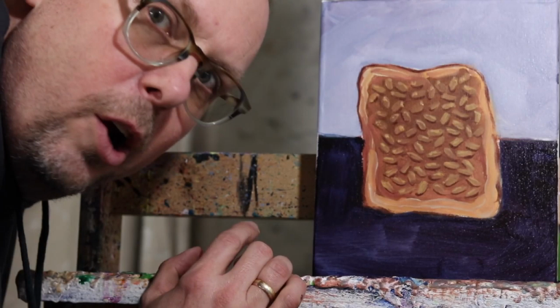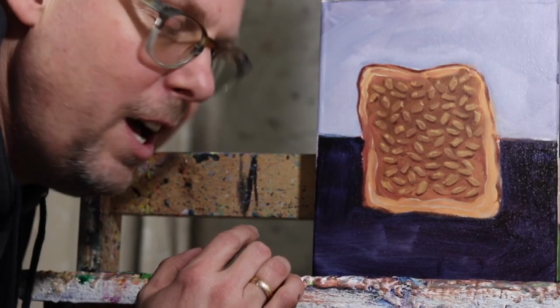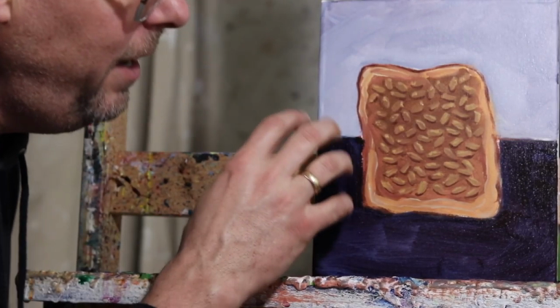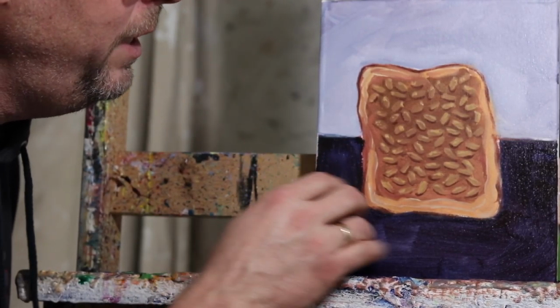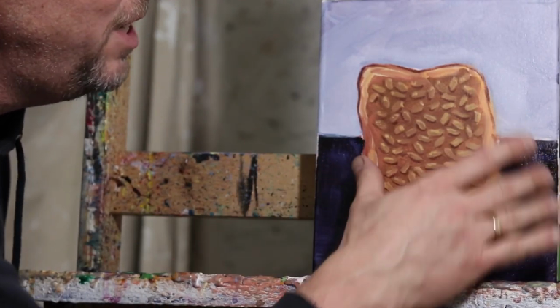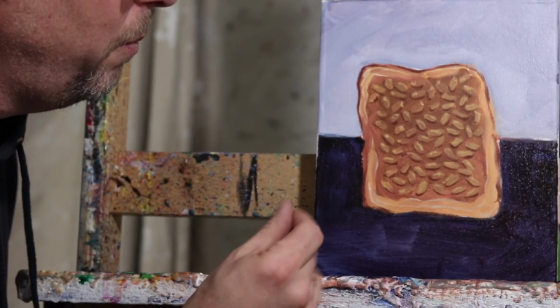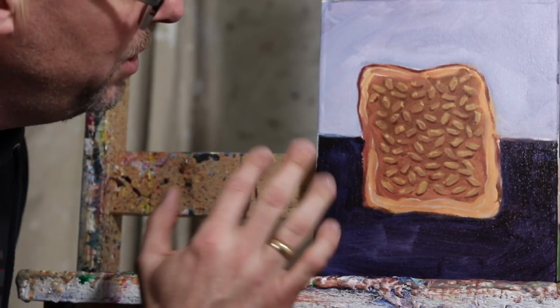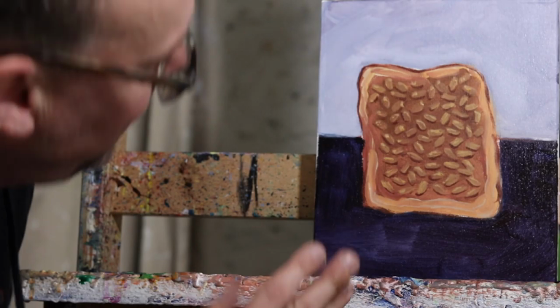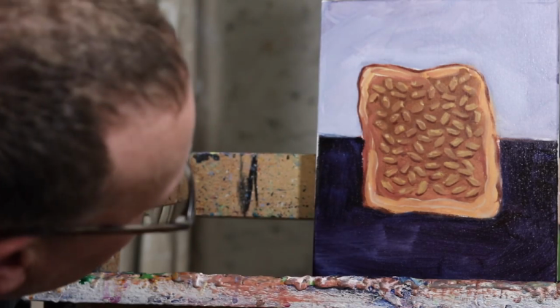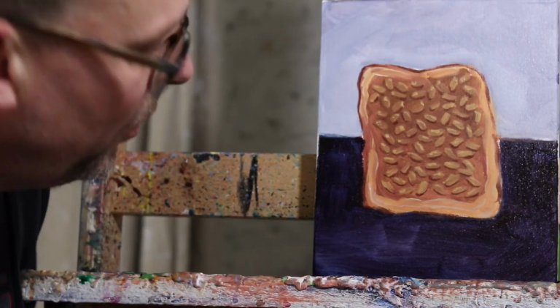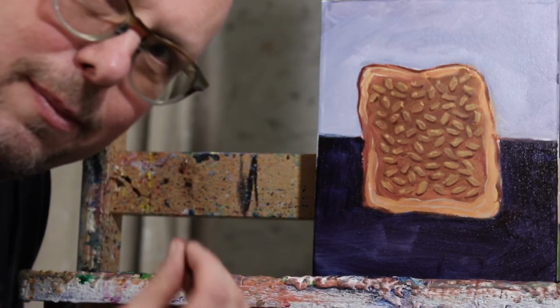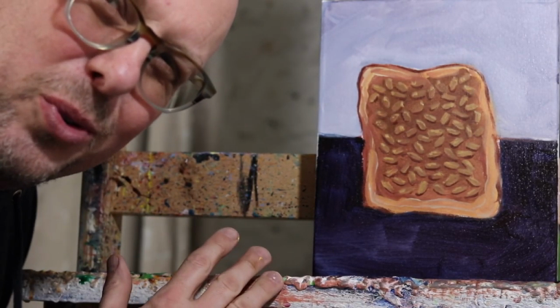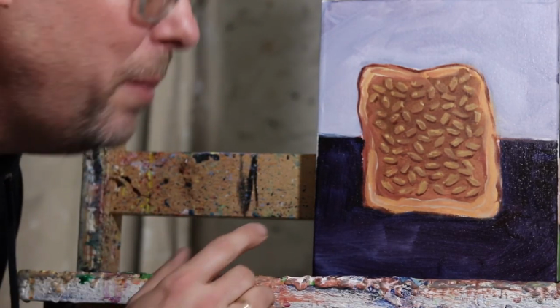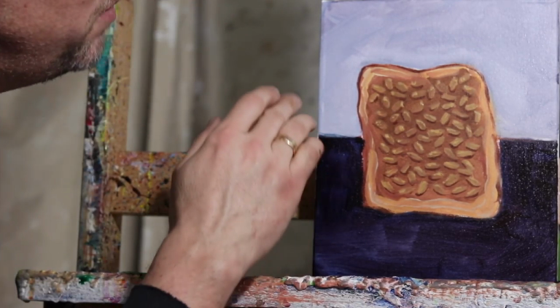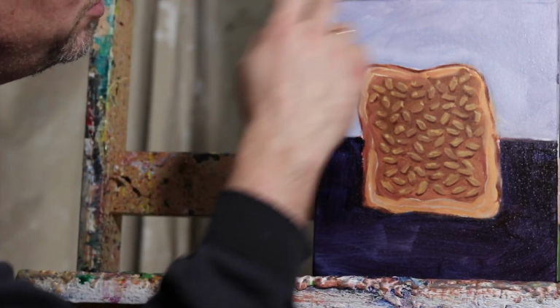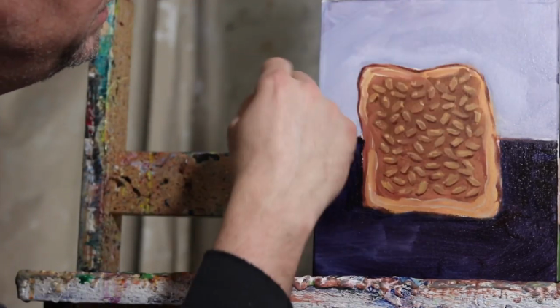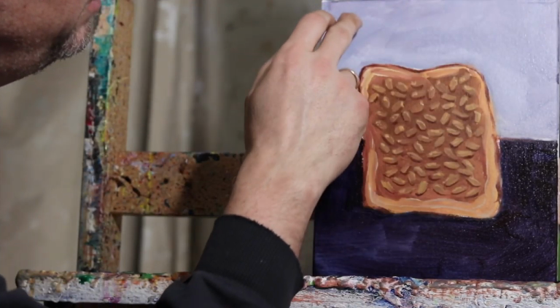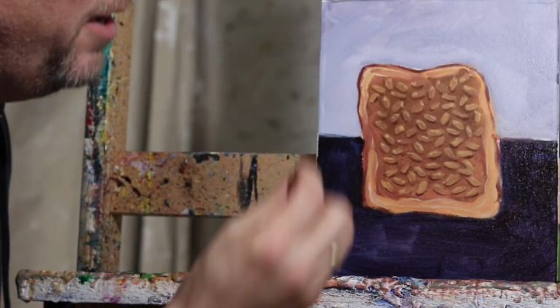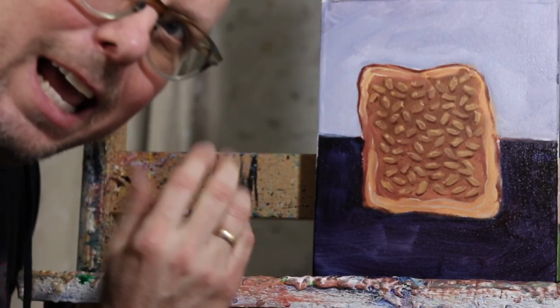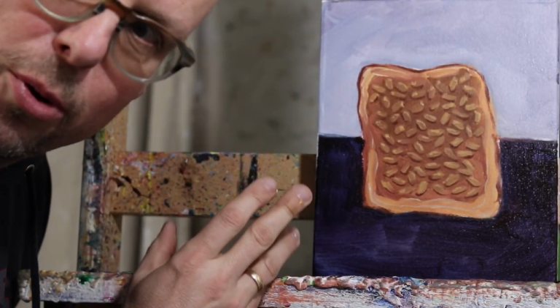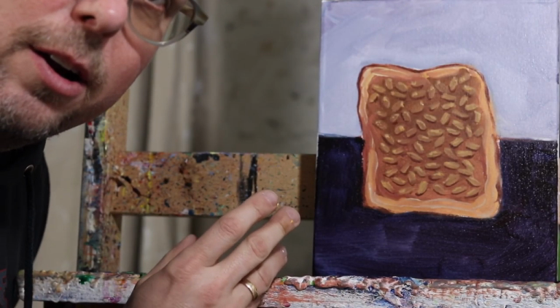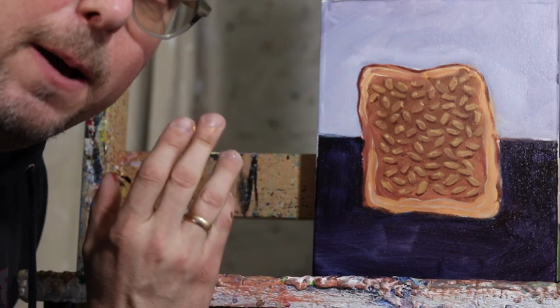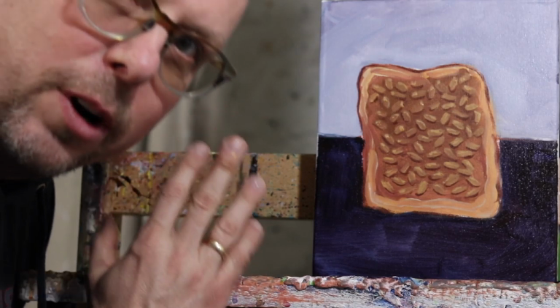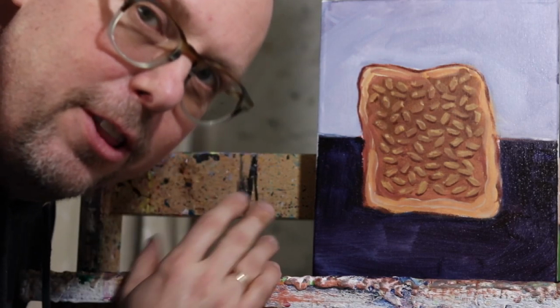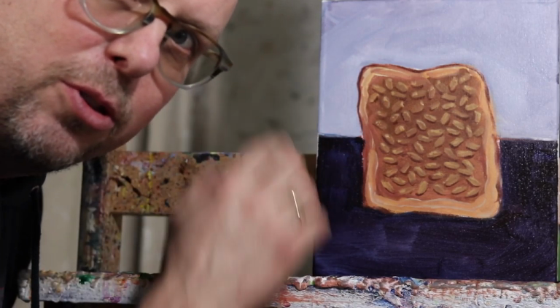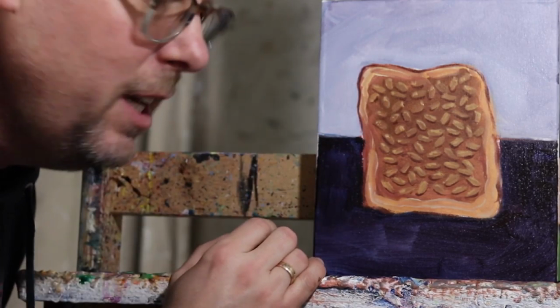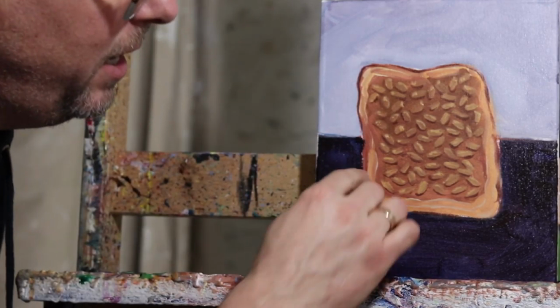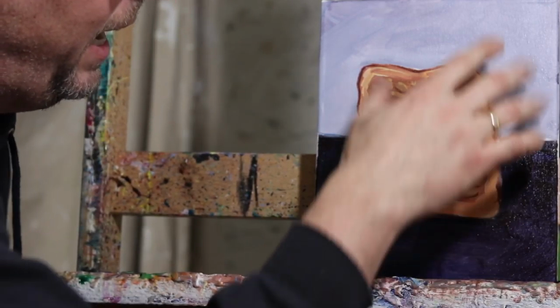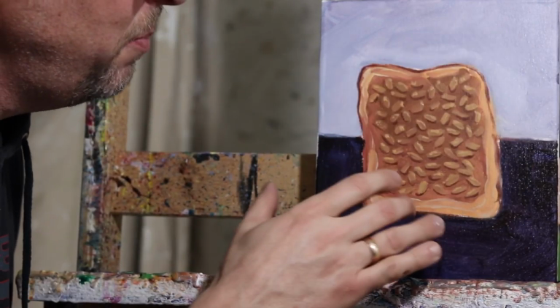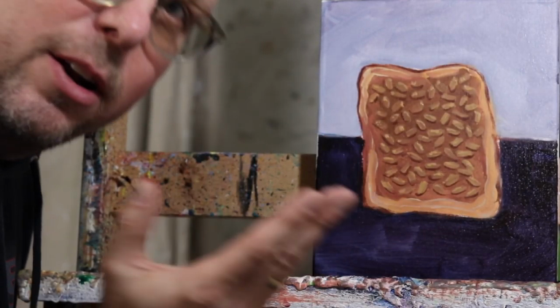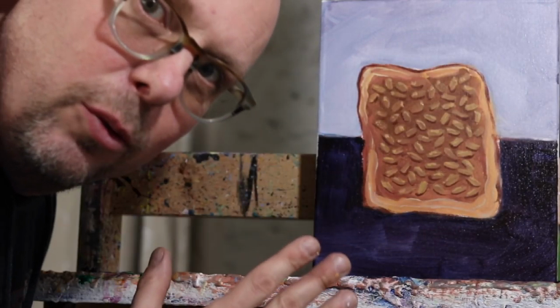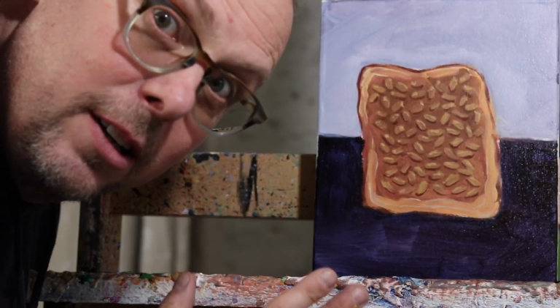We just got in kind of that really nice dark purple. It's a little tacky, so maybe too early to paint this, but we're just going to go ahead anyway. You get the light purple there. We're going to fill both those in again and touch up the bread, and hopefully we'll be done.